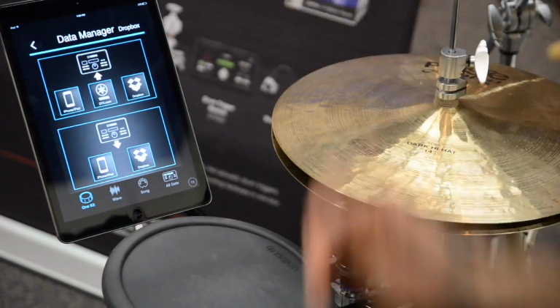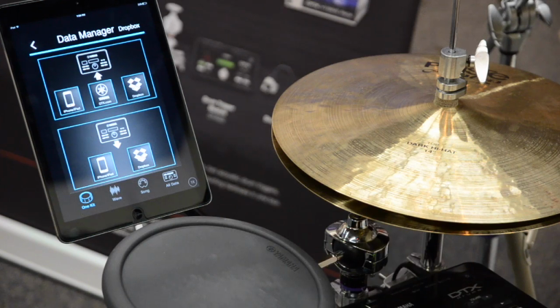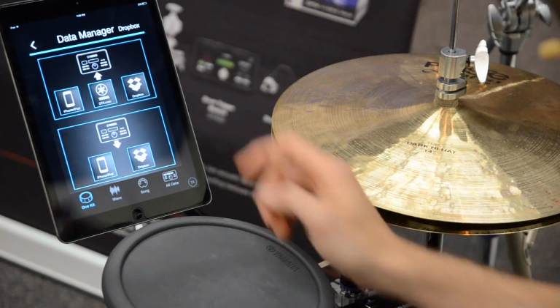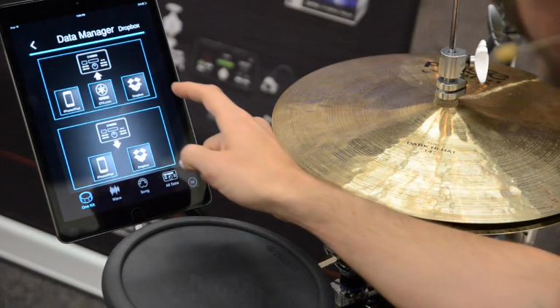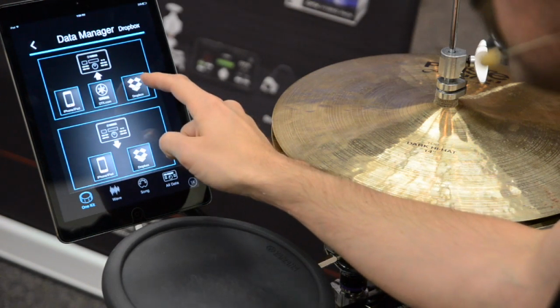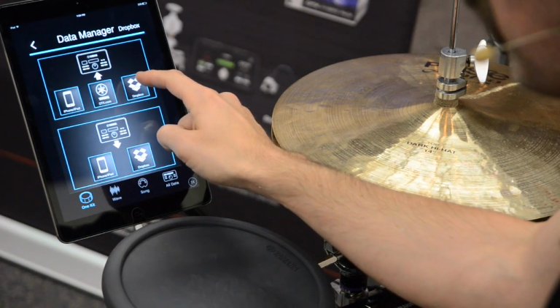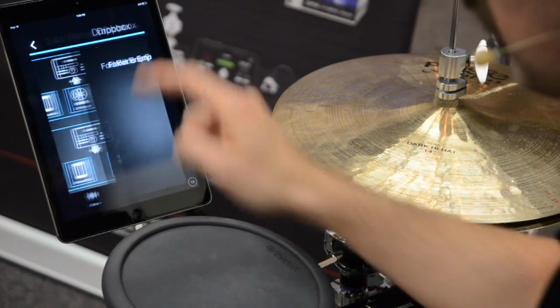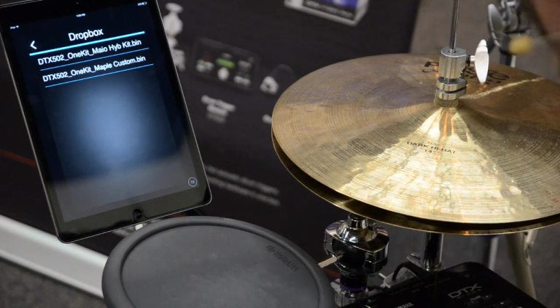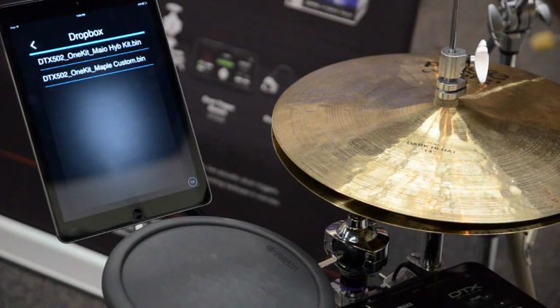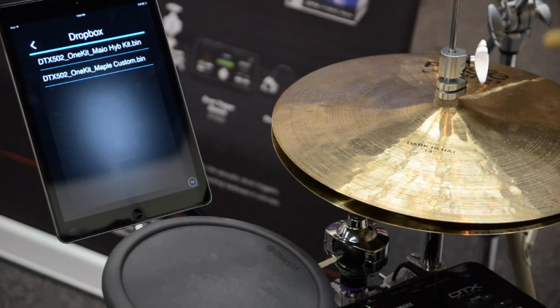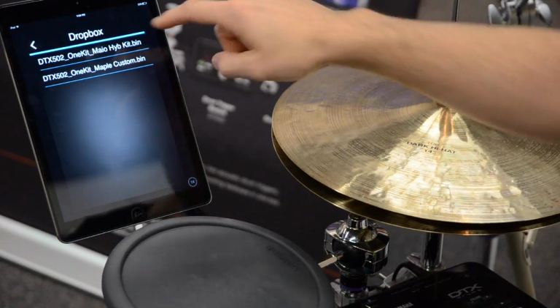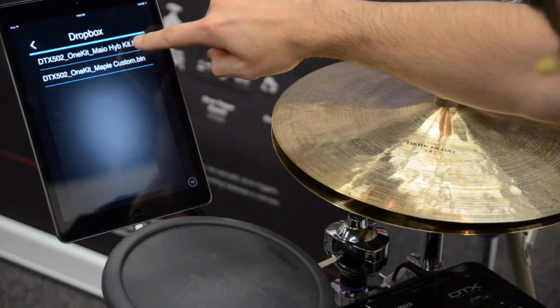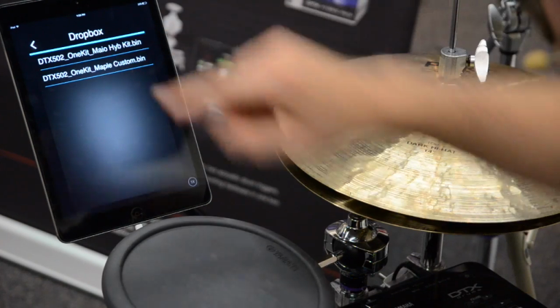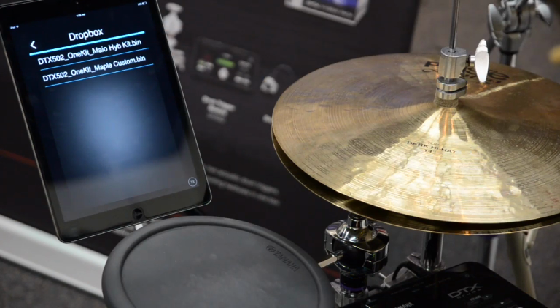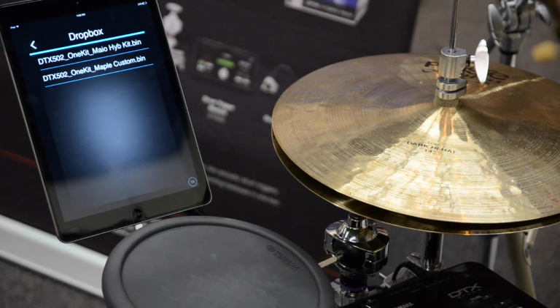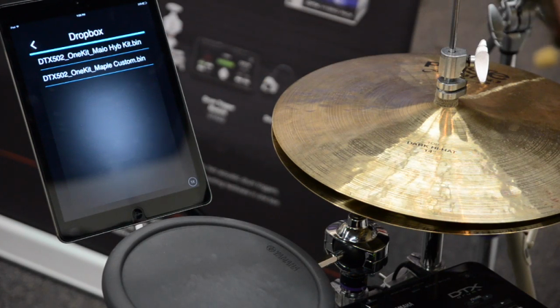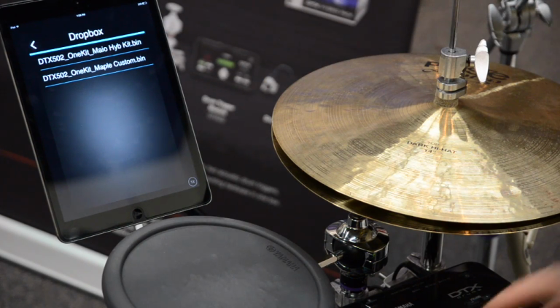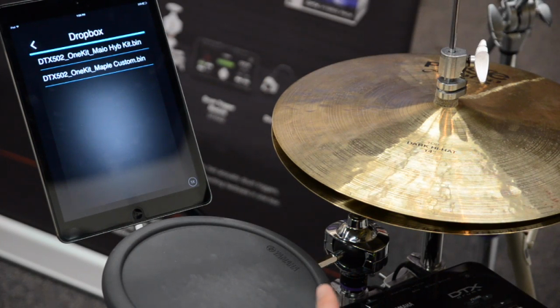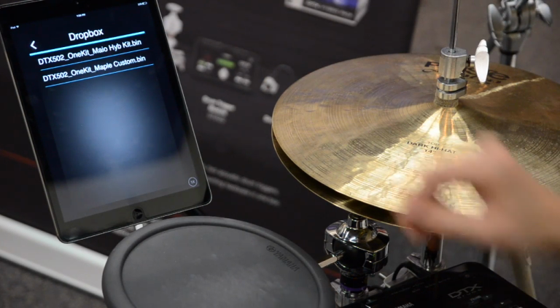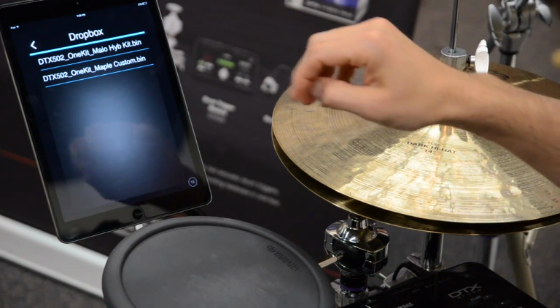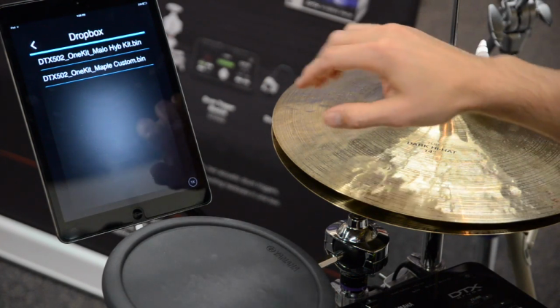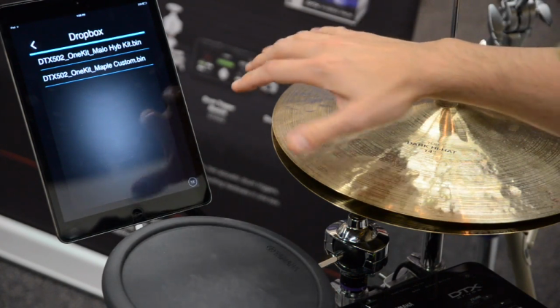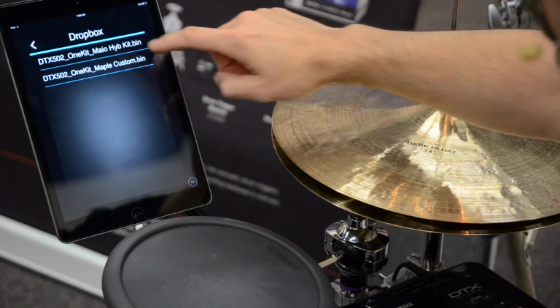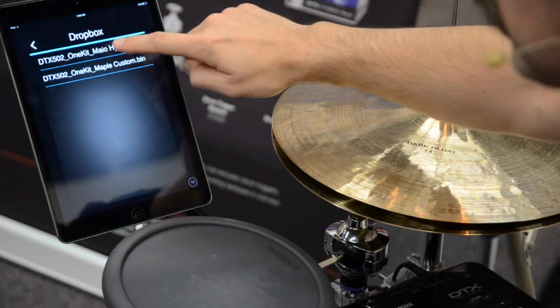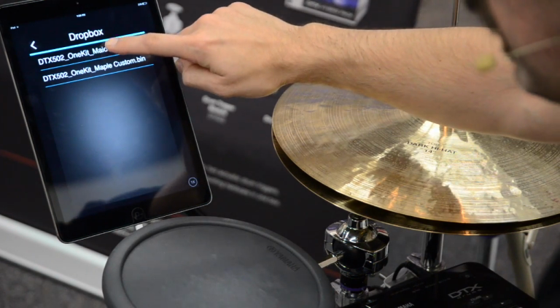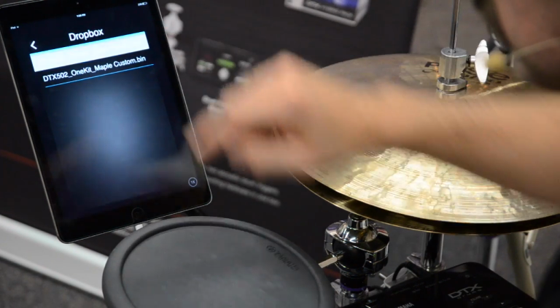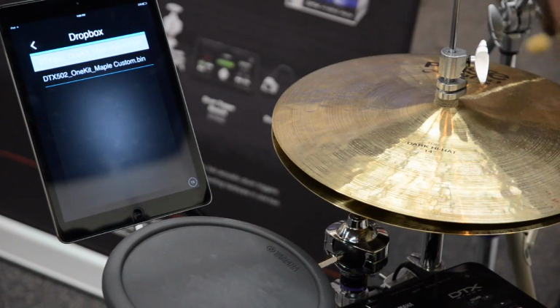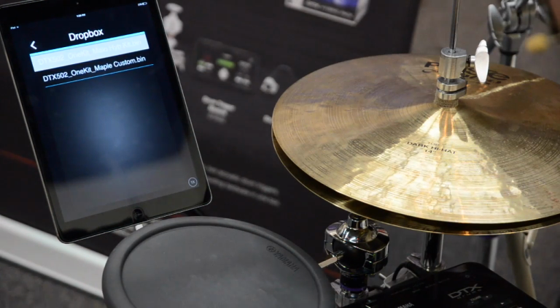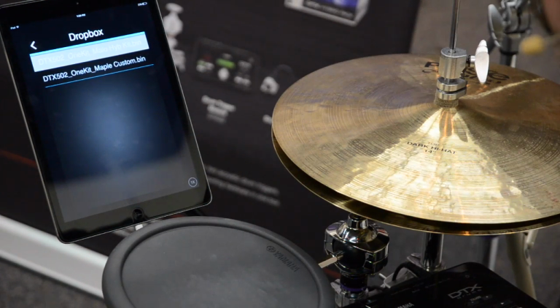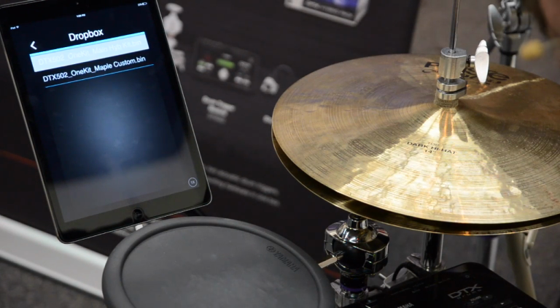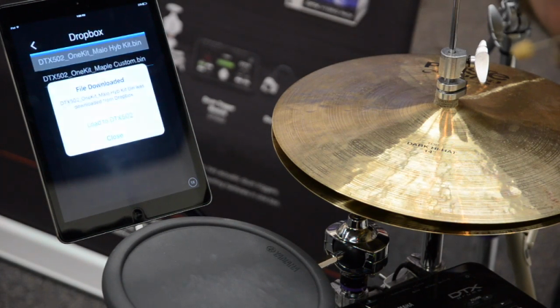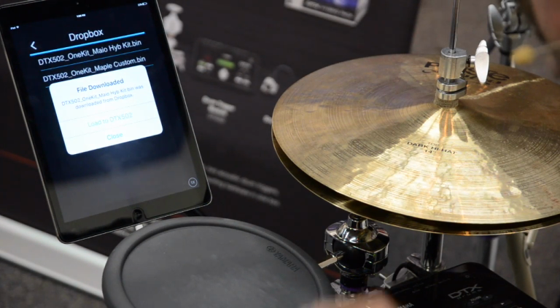Let's go to Dropbox. I've created a custom hybrid kit for the hybrid pack I have installed on the stage custom birch drum set I'm sitting on. I'm going to load that — I'll just tap on the kit that I want to load.